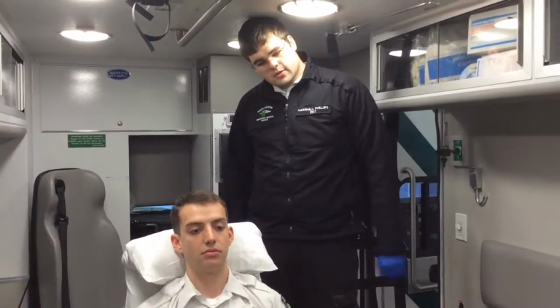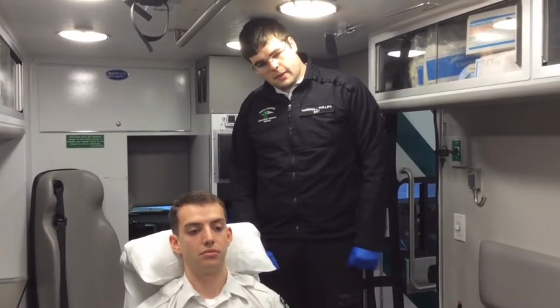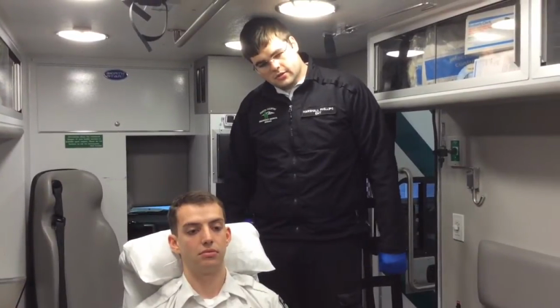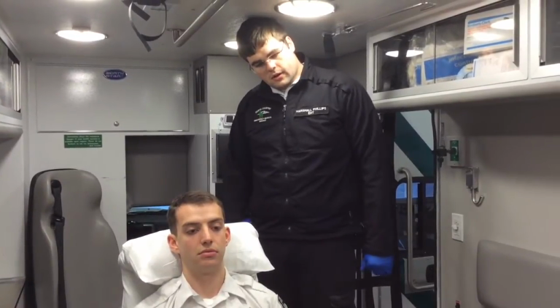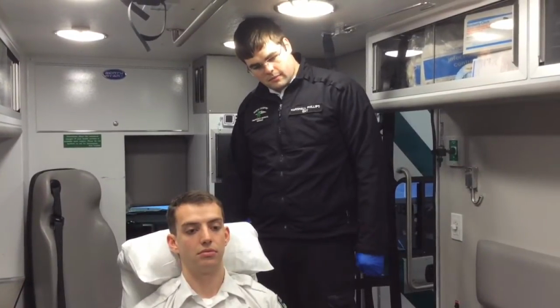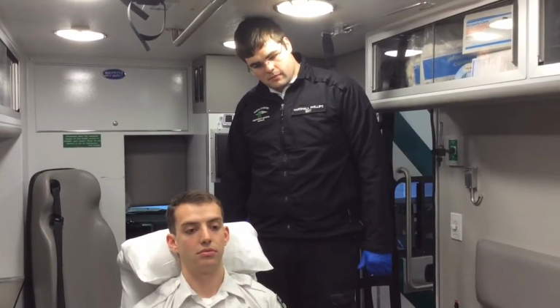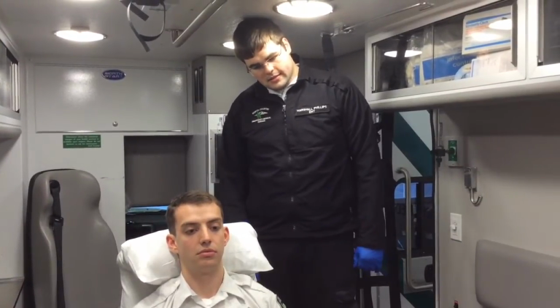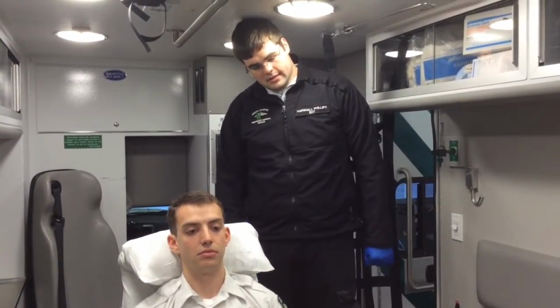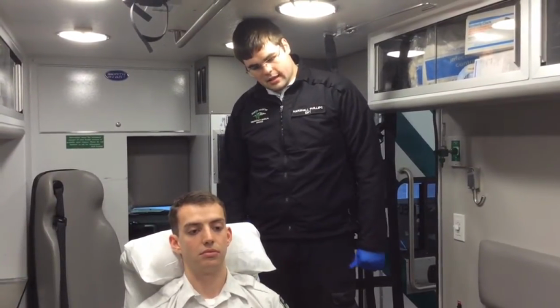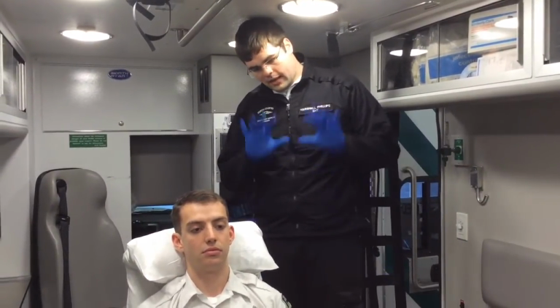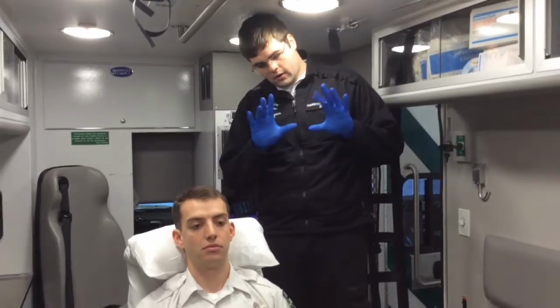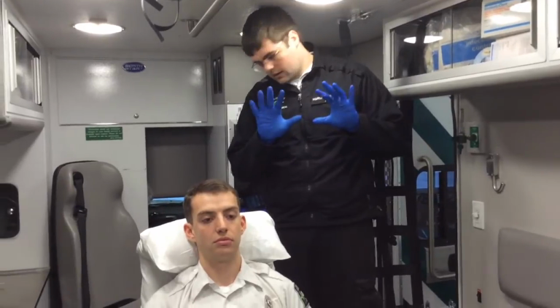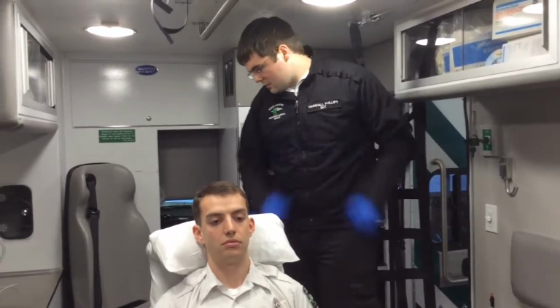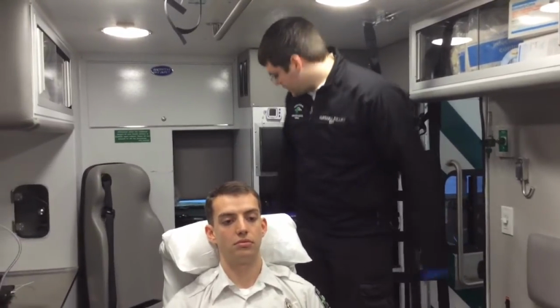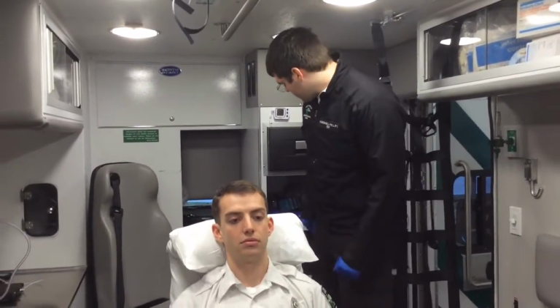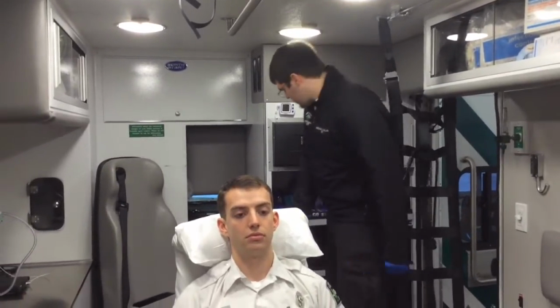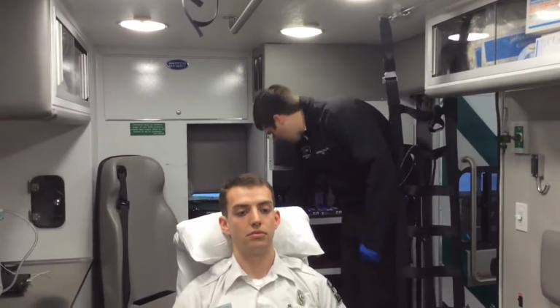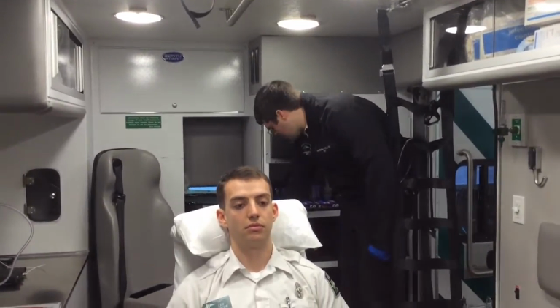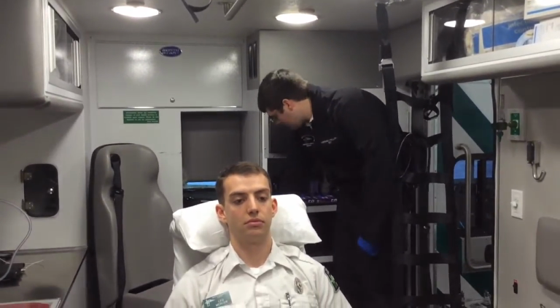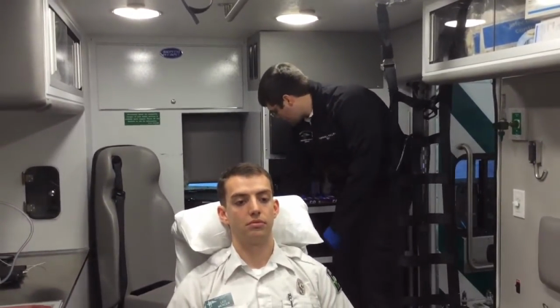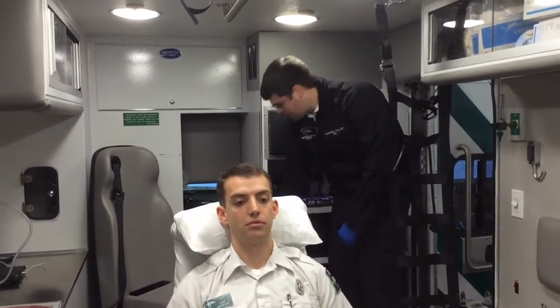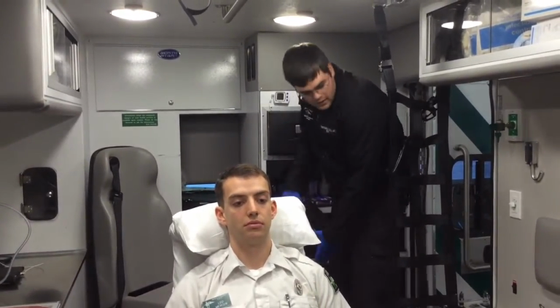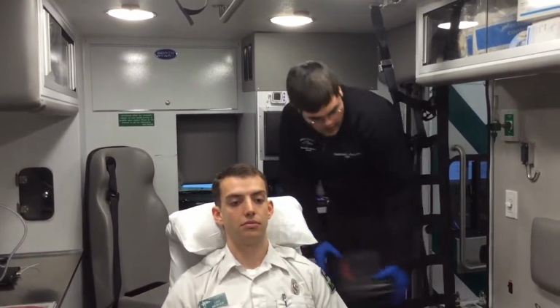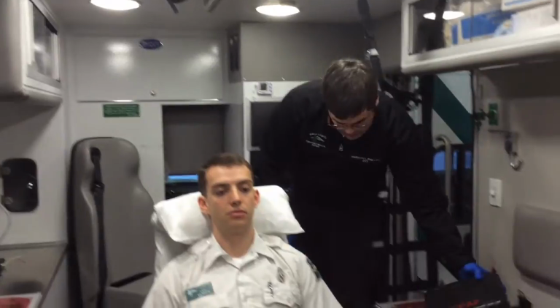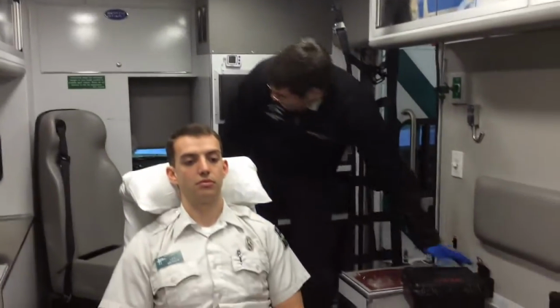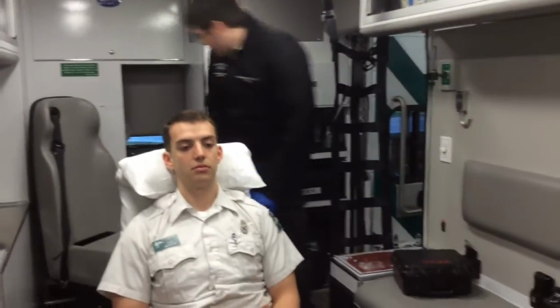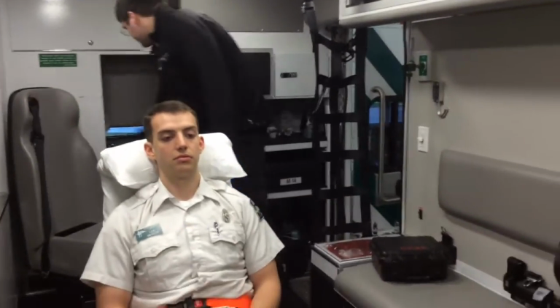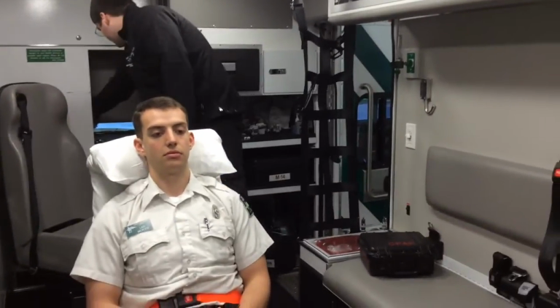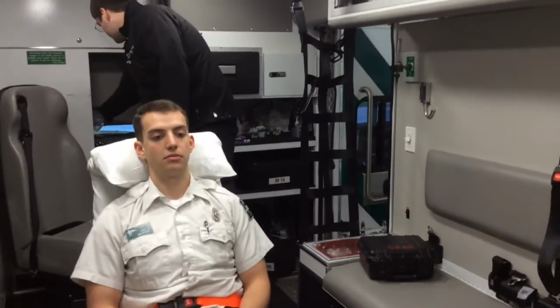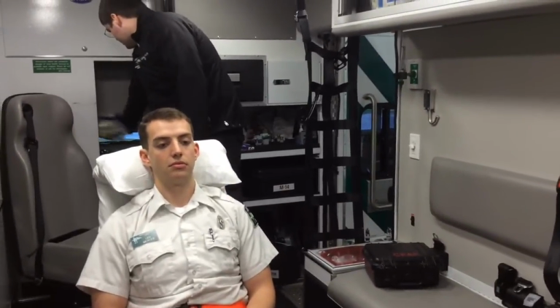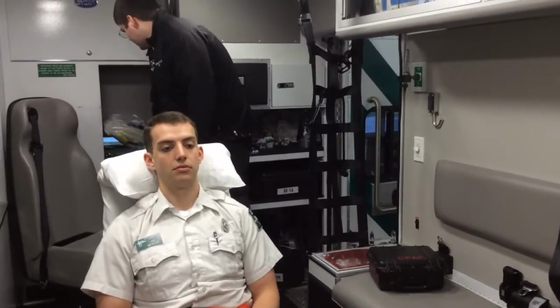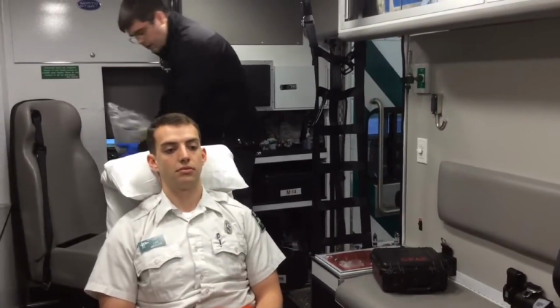Start by making sure BSI is observed, the scene is safe, and we have our personal protective equipment. The CPAP, mask, and hose are located here on the shelf.